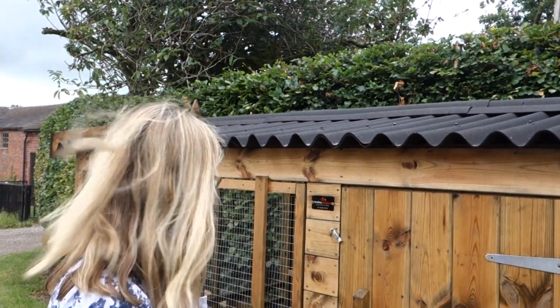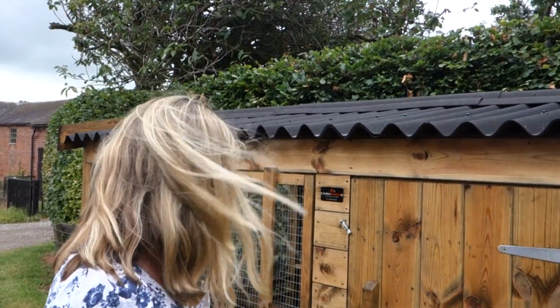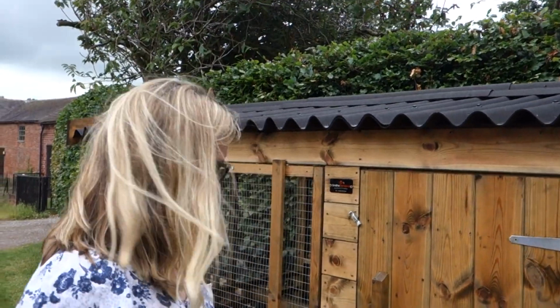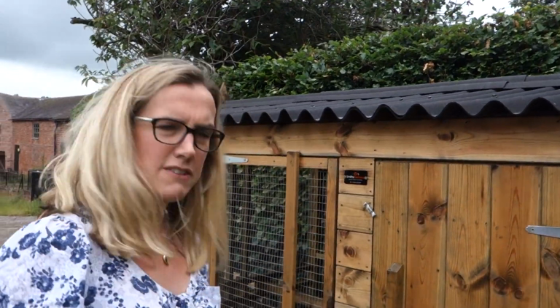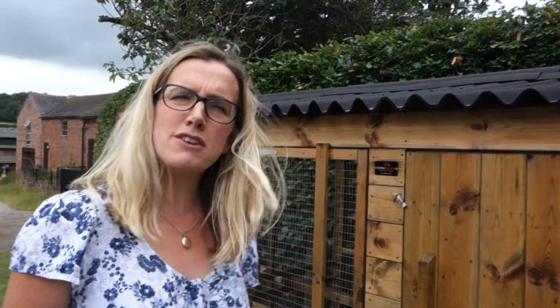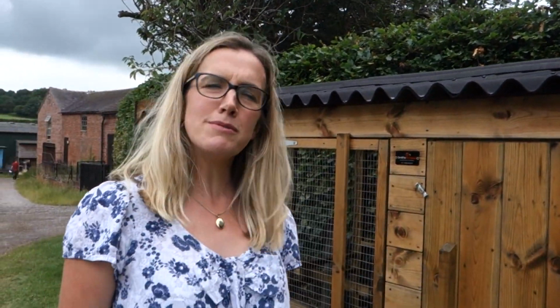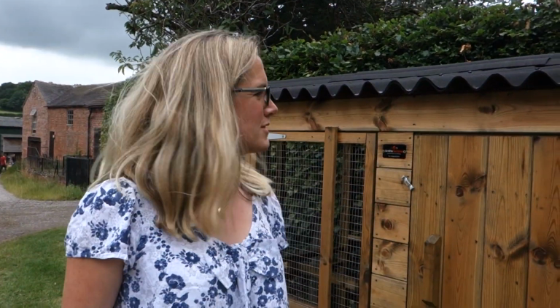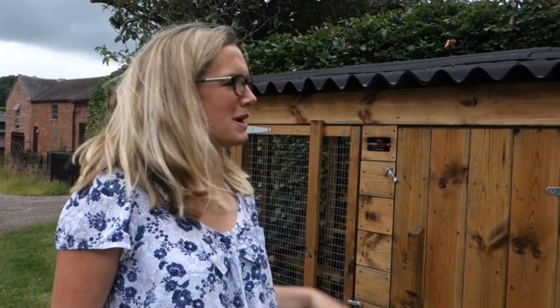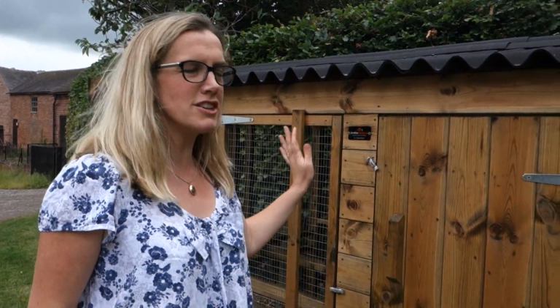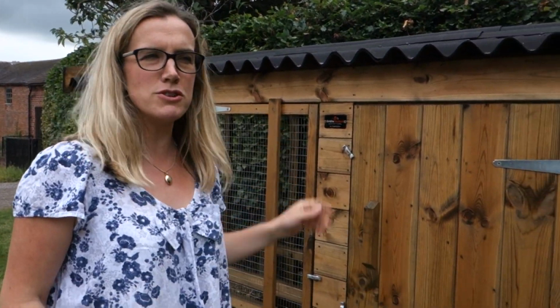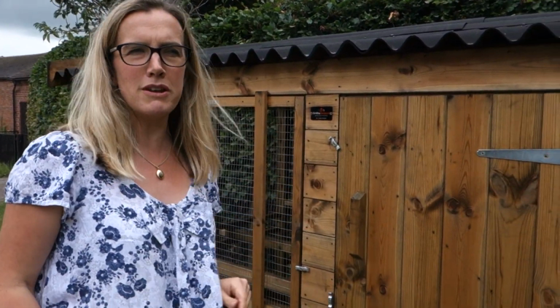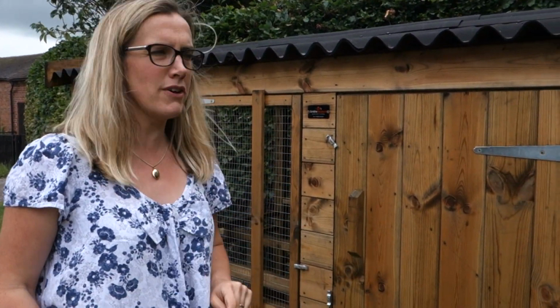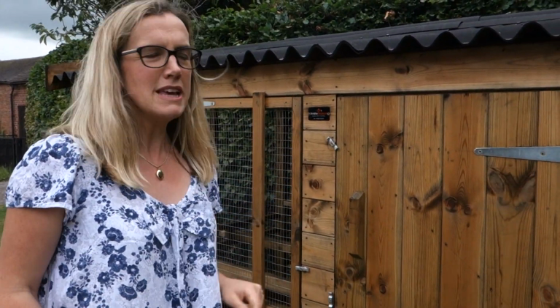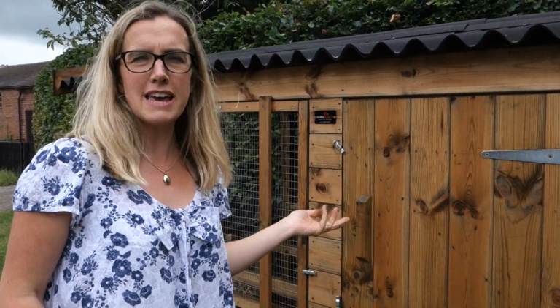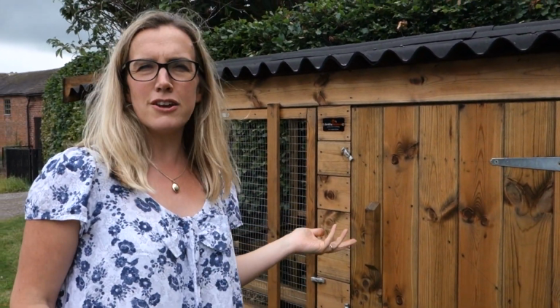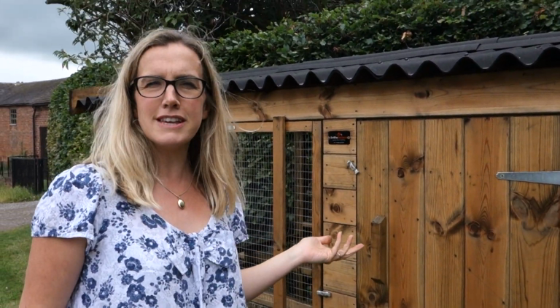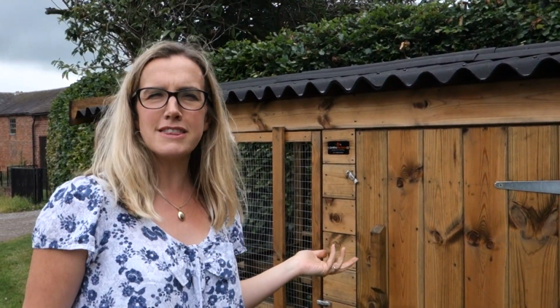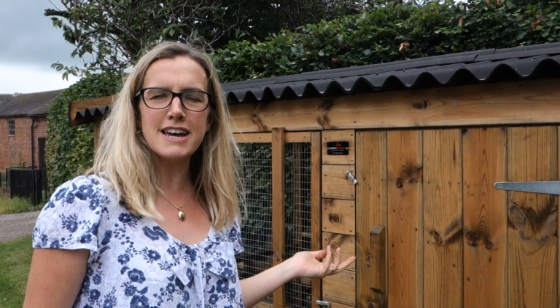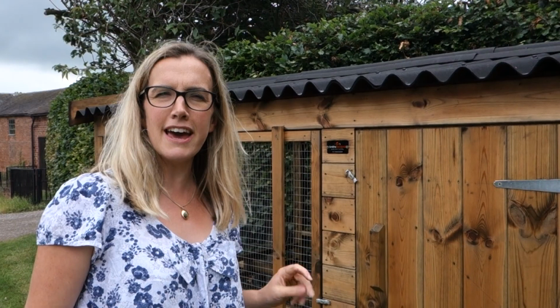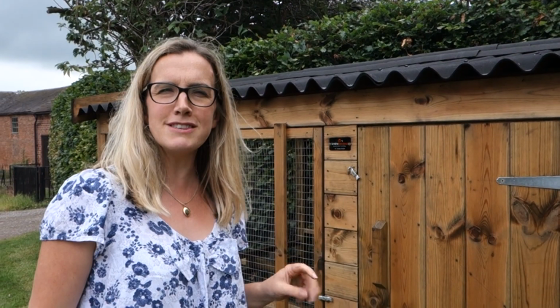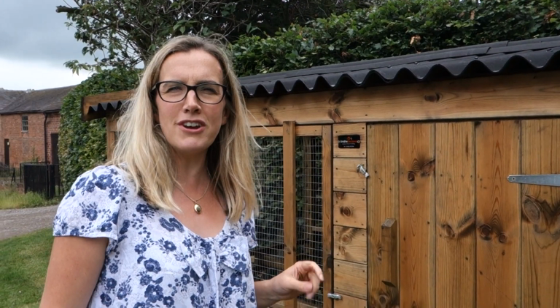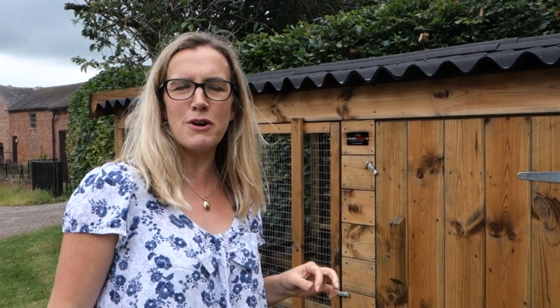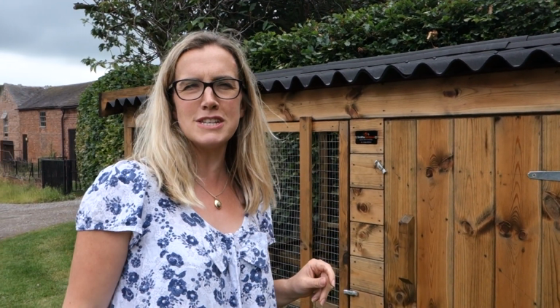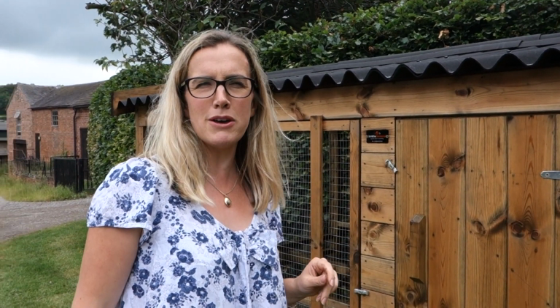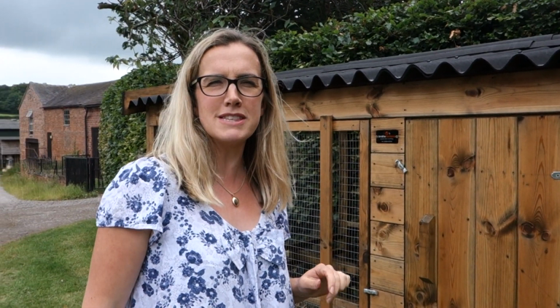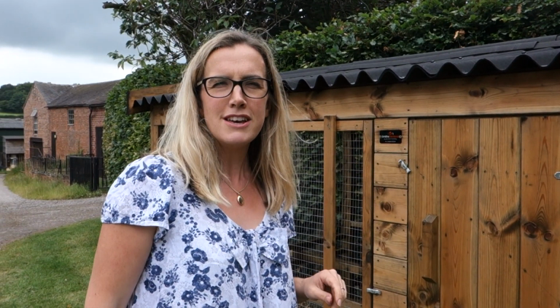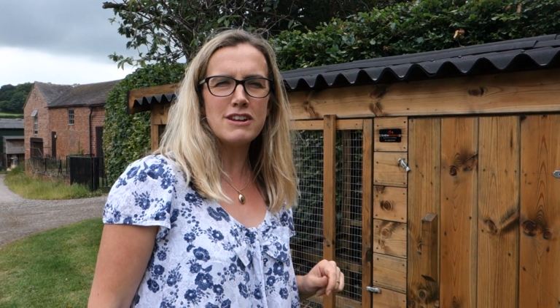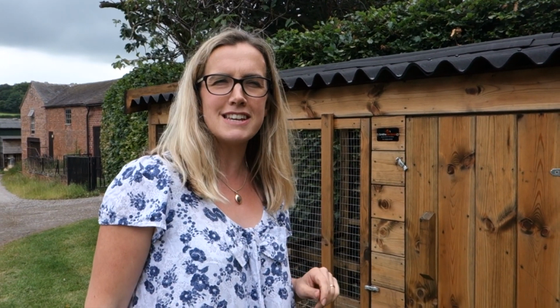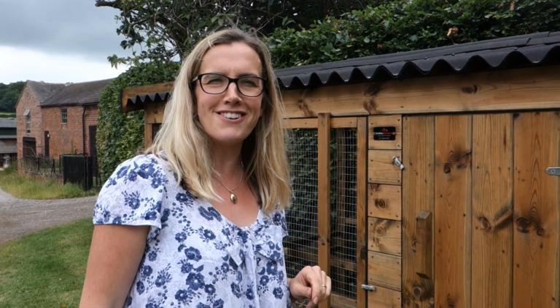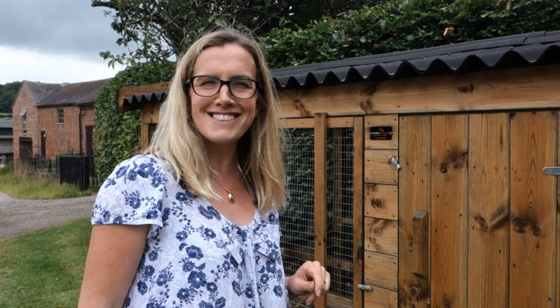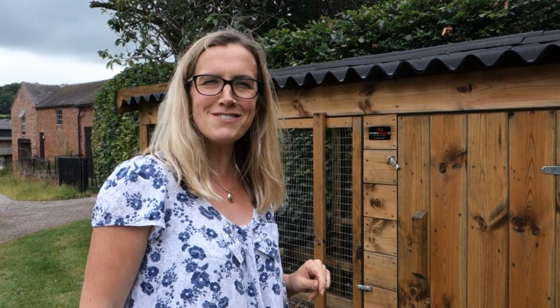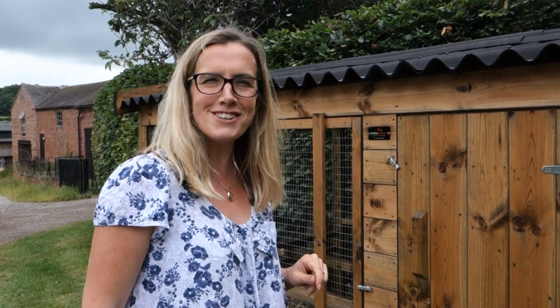Hopefully that gives you some good information and a bit of scale on this Thicket High House. If you've got any questions, by all means don't hesitate to call us. Thanks for watching.